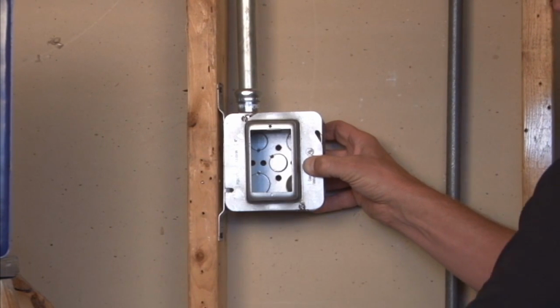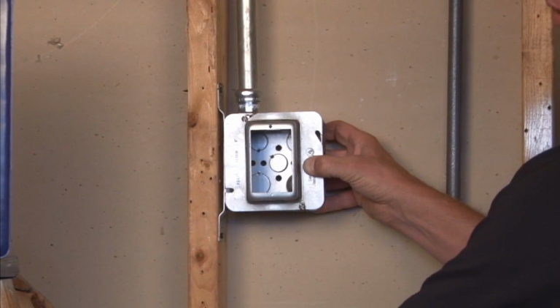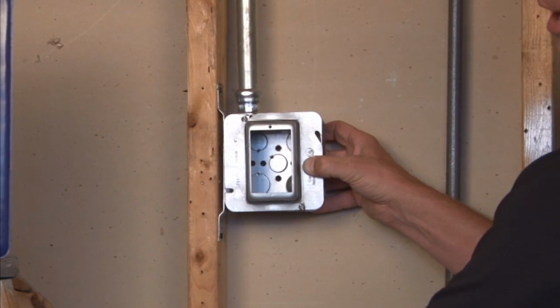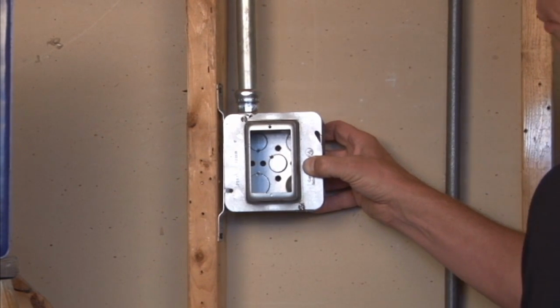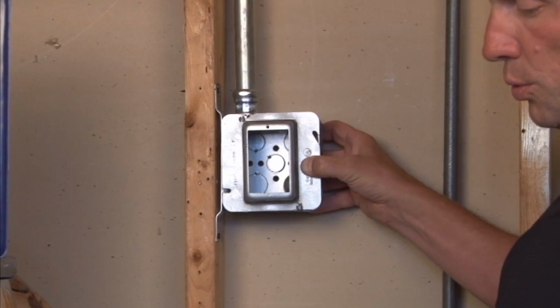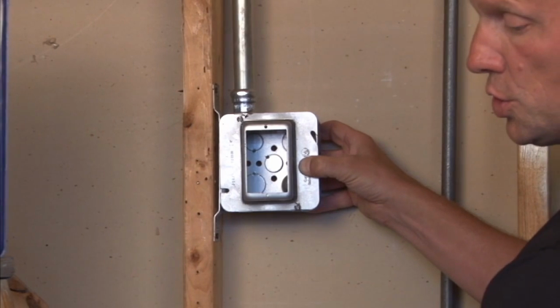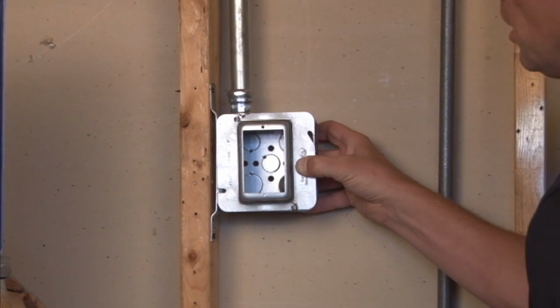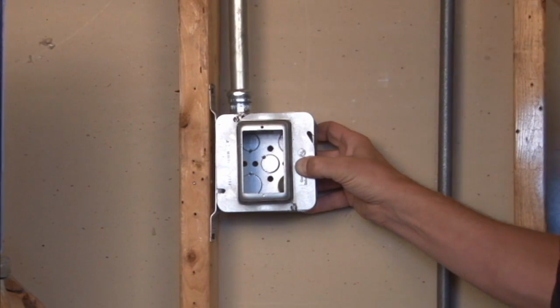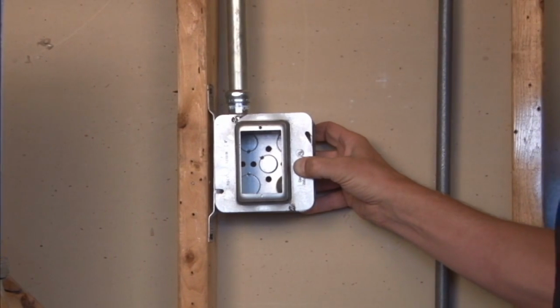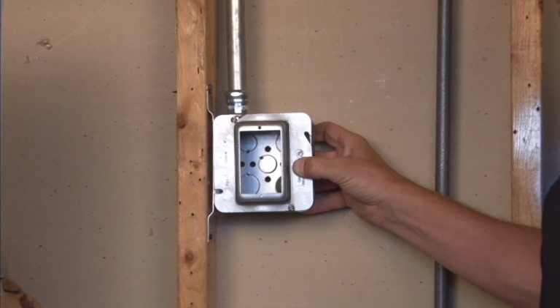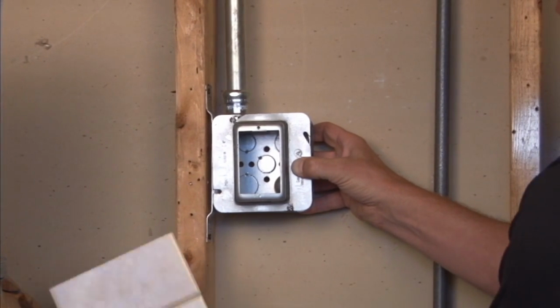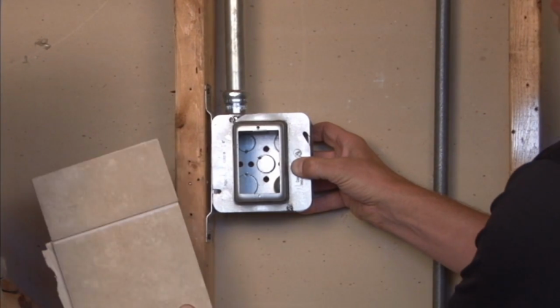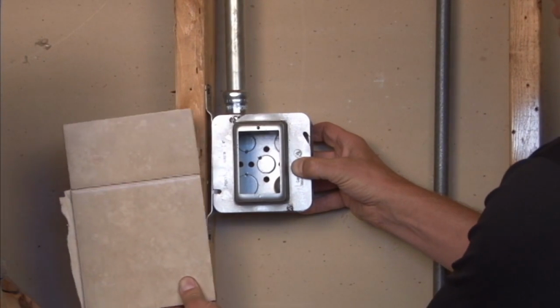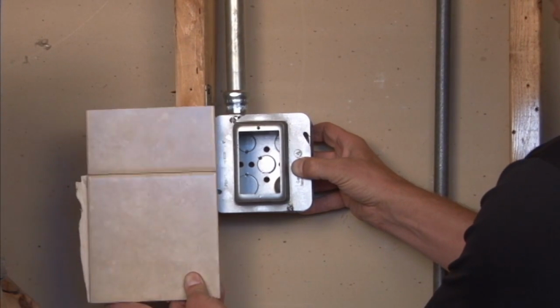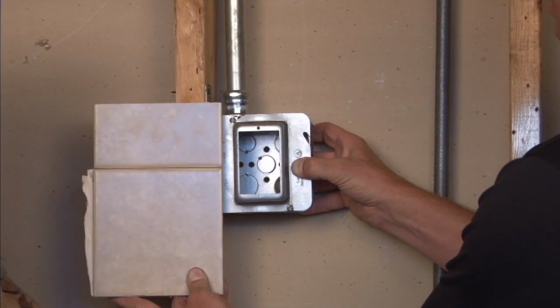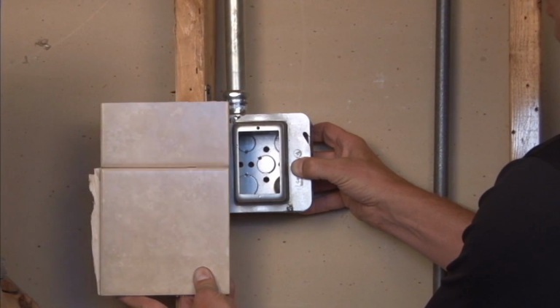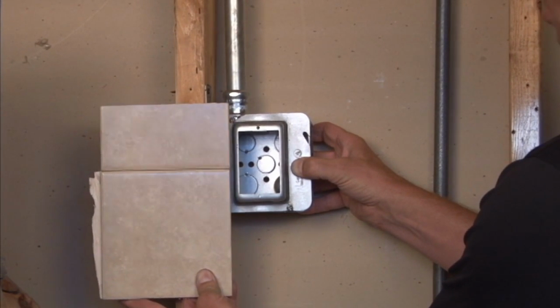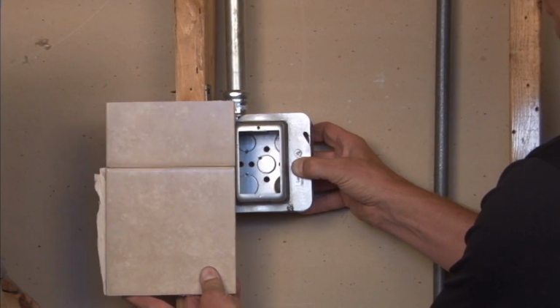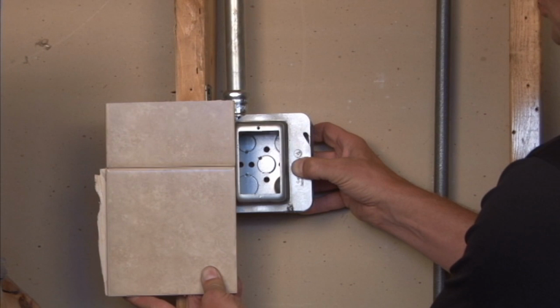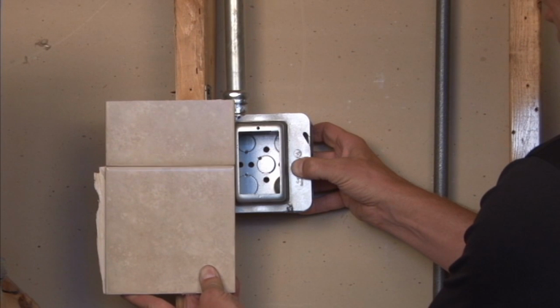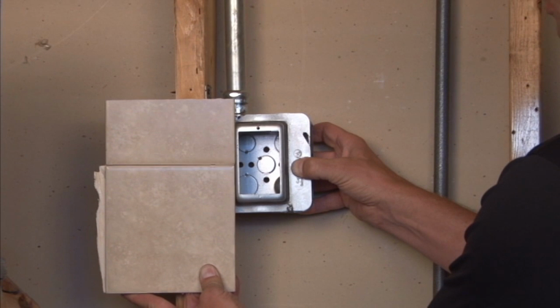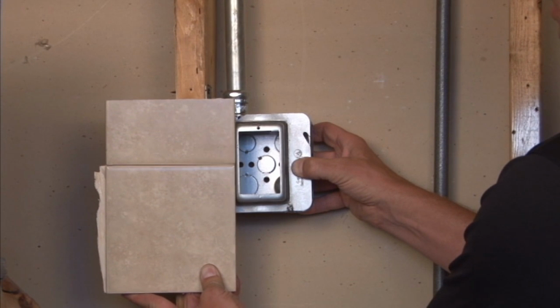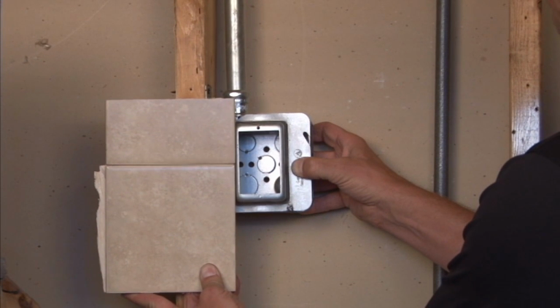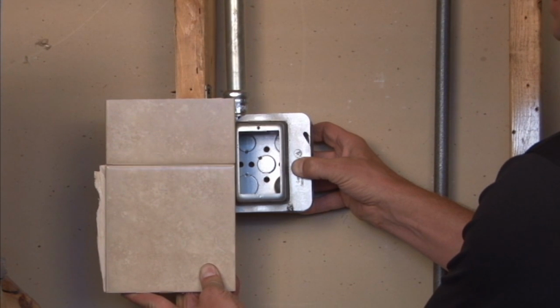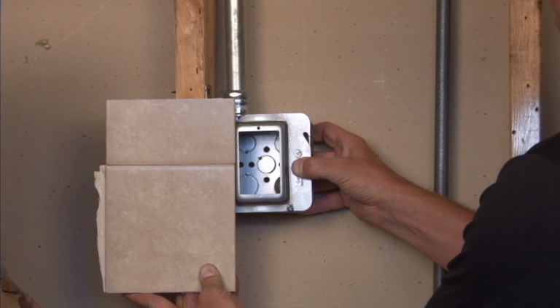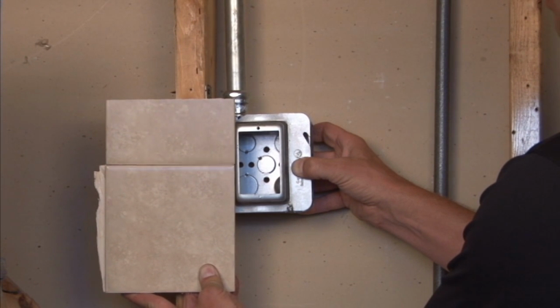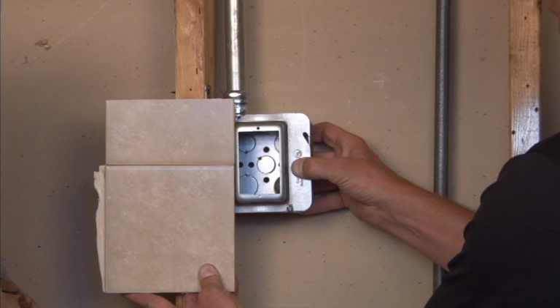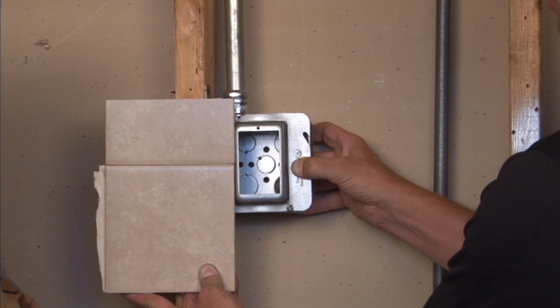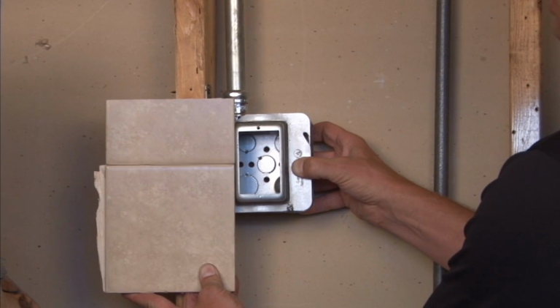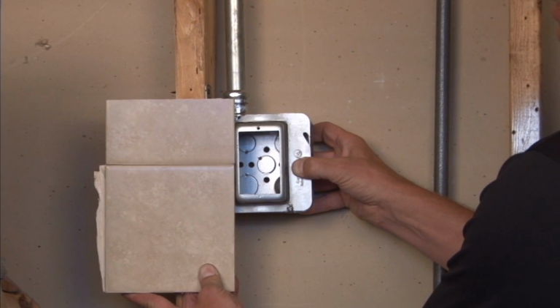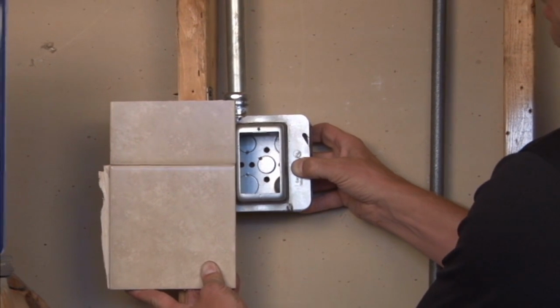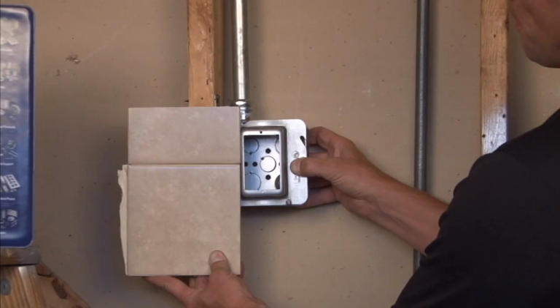Remember, it's very important when you're choosing an inch and a quarter device ring that your finished wall surface should come all the way up to the top of the ring, or your devices may not mount properly.